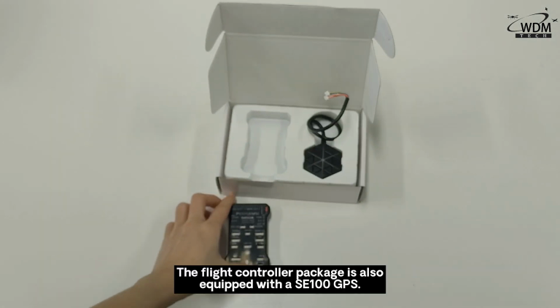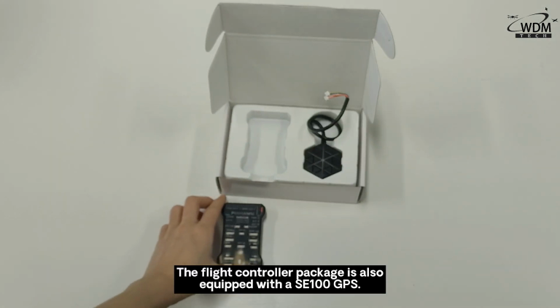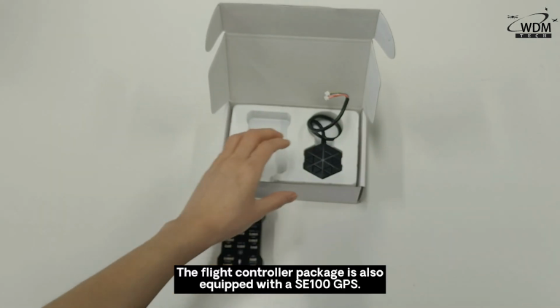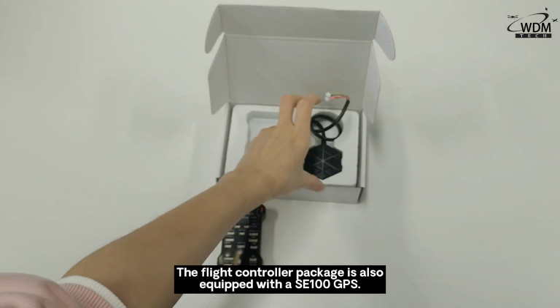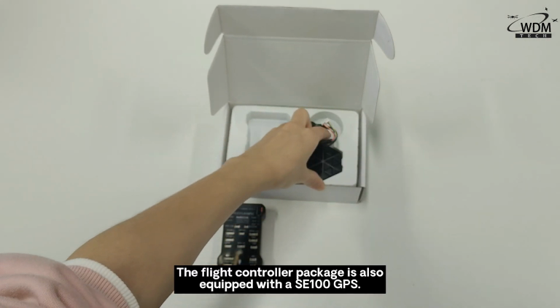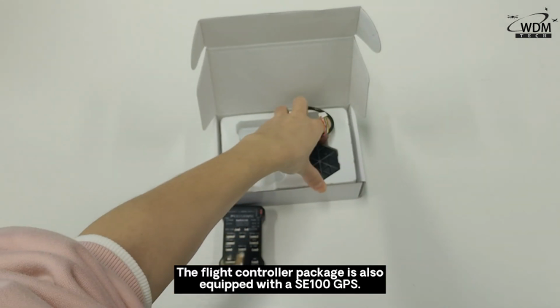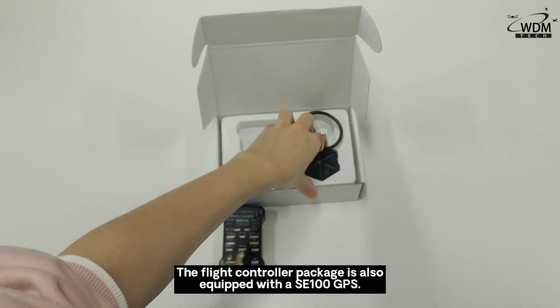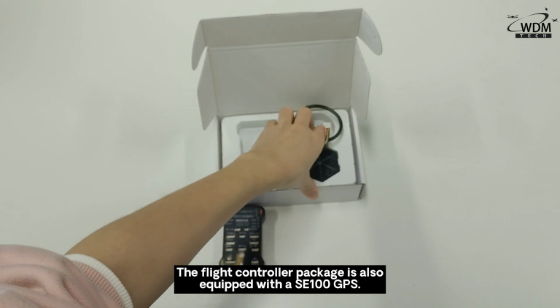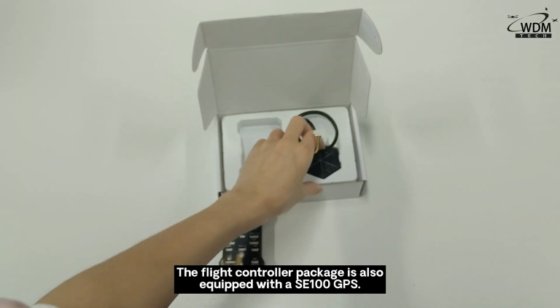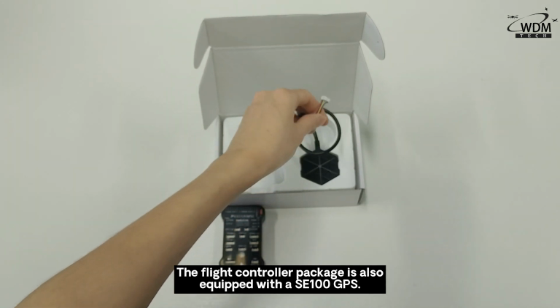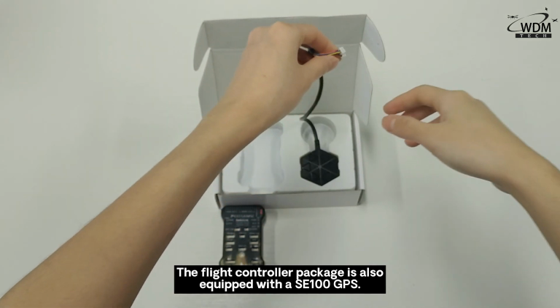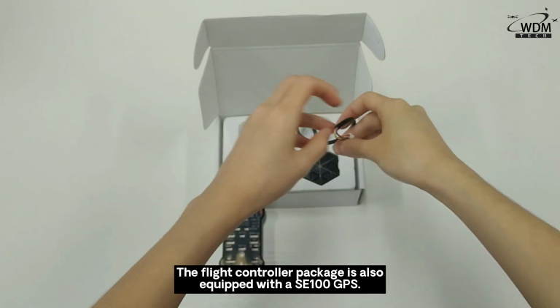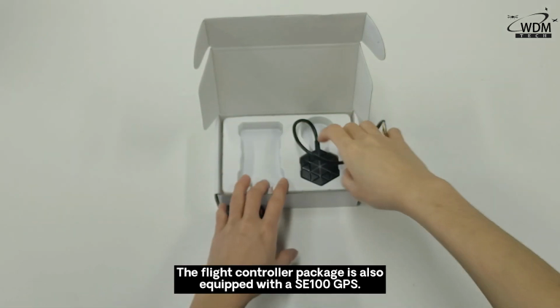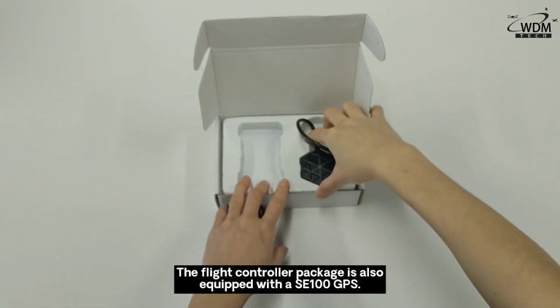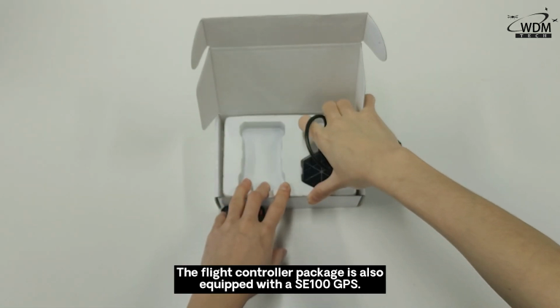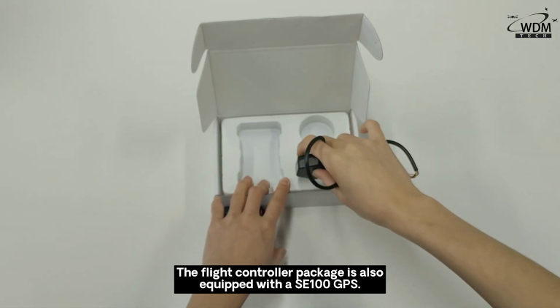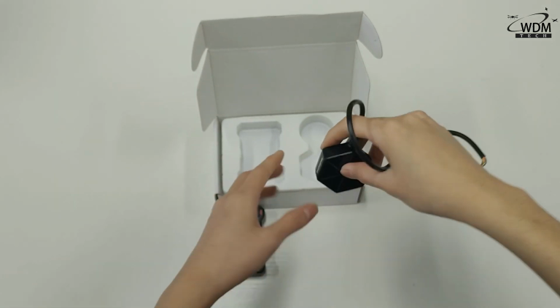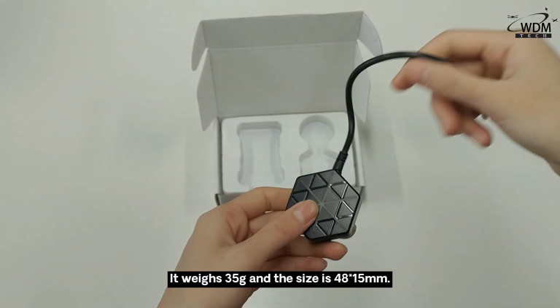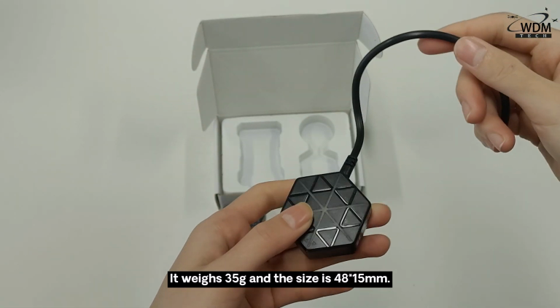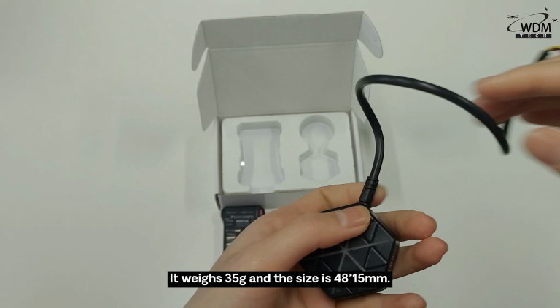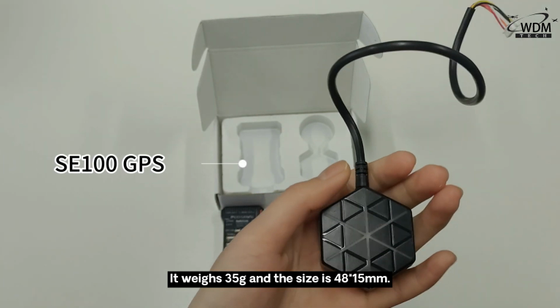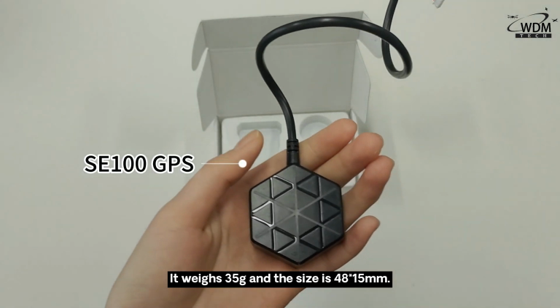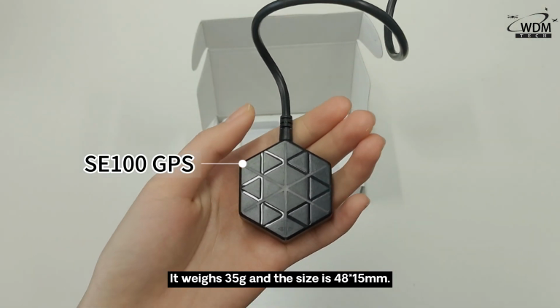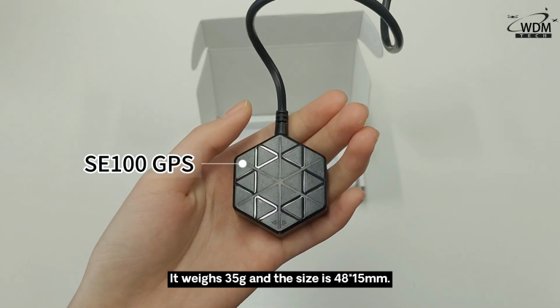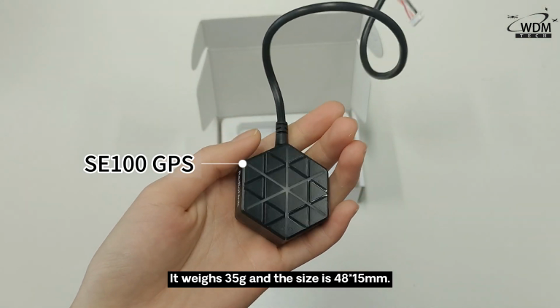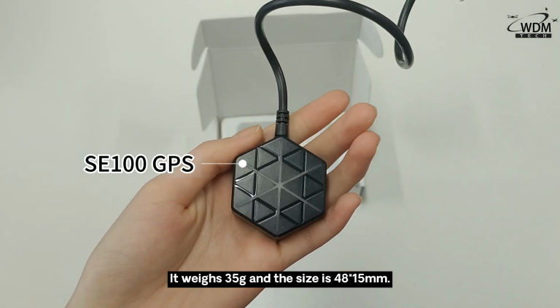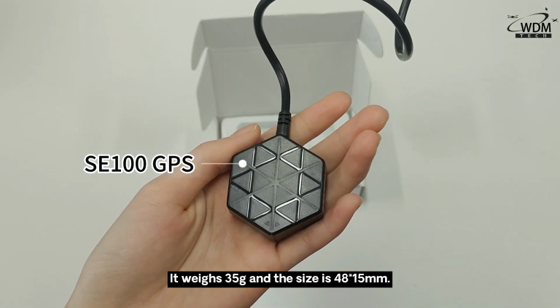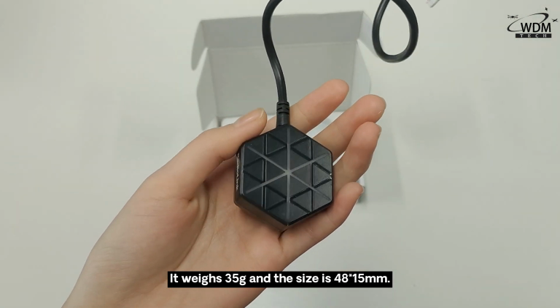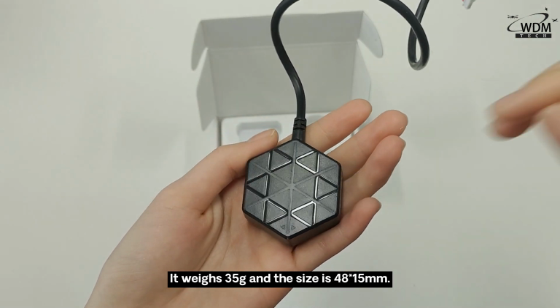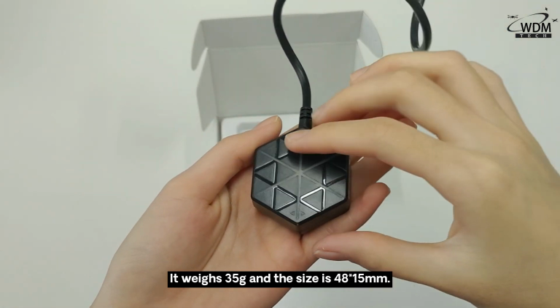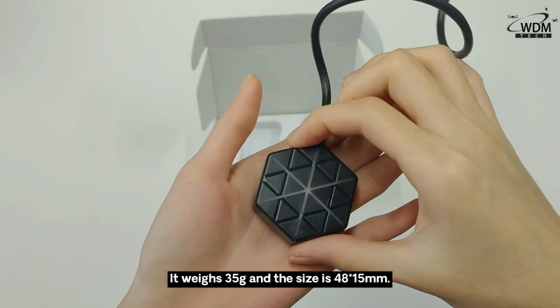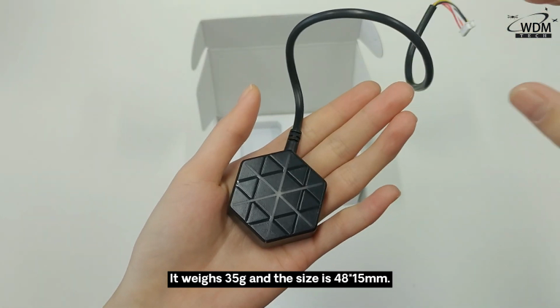The flight controller package is also equipped with a SE 100 GPS. It weighs 35 grams and the size is 48 x 15 mm.